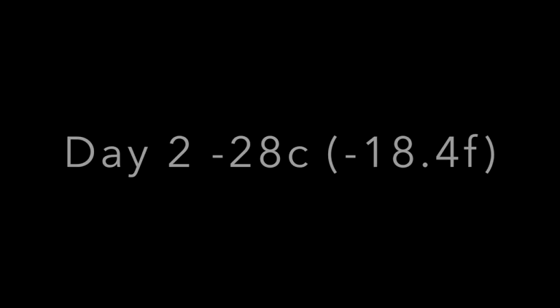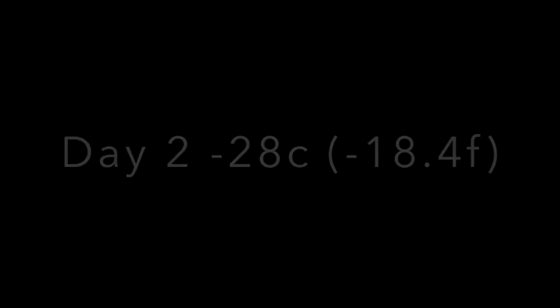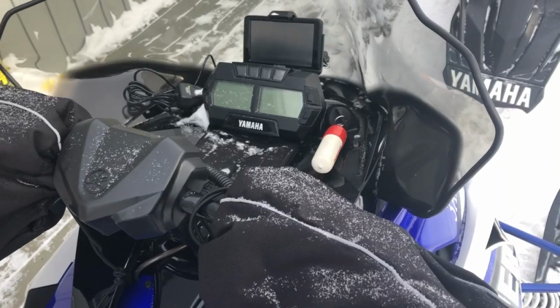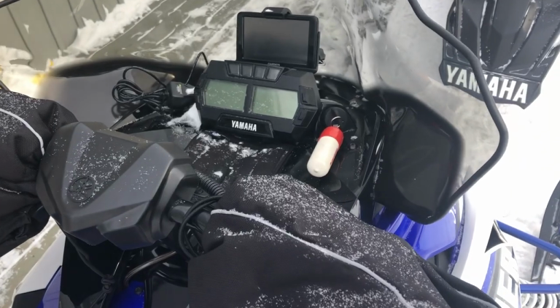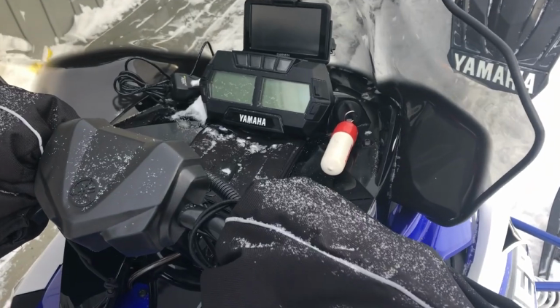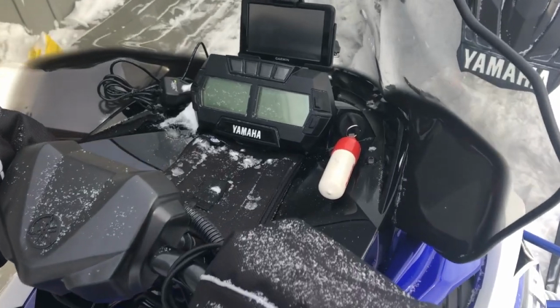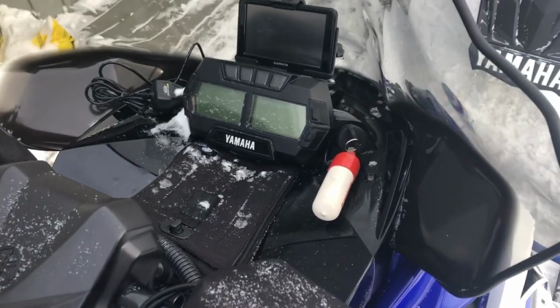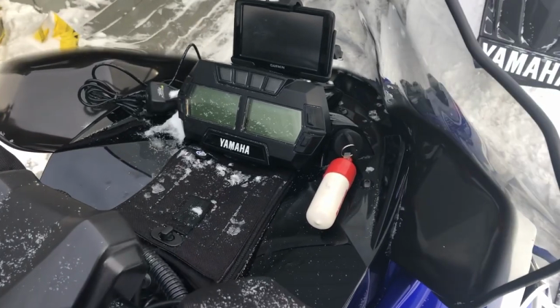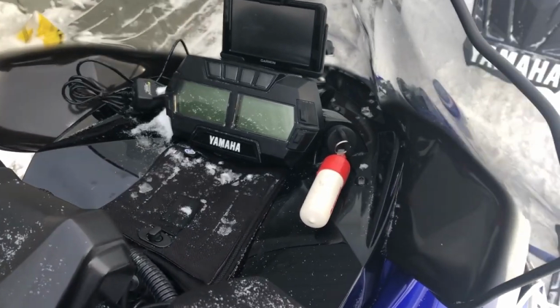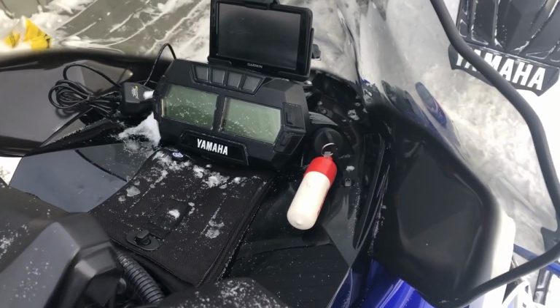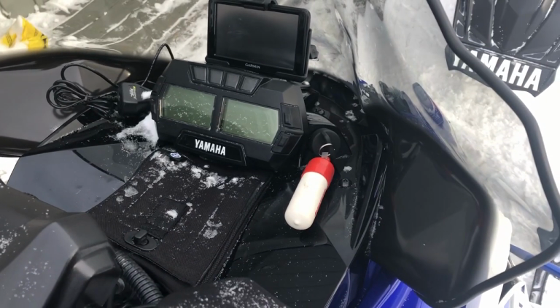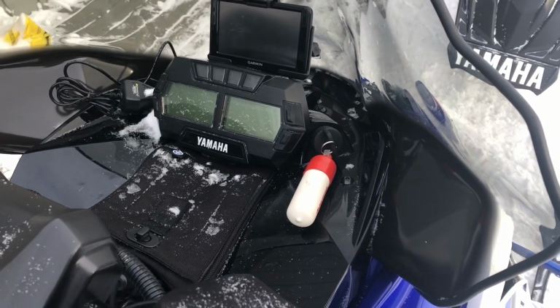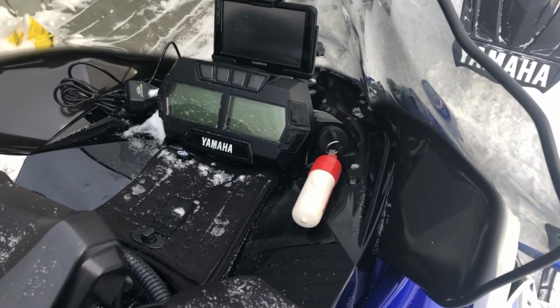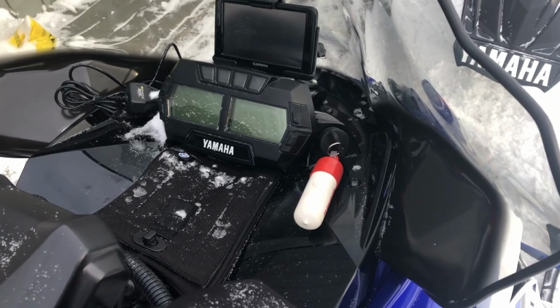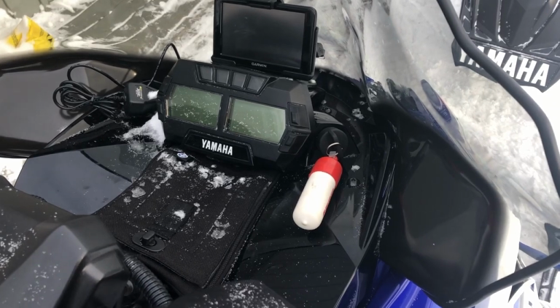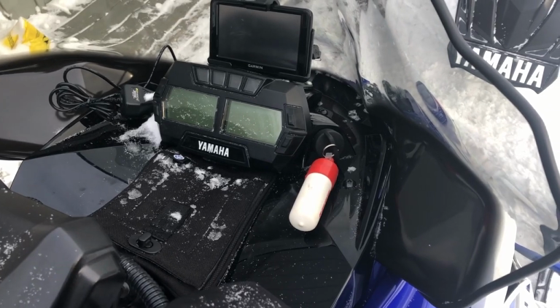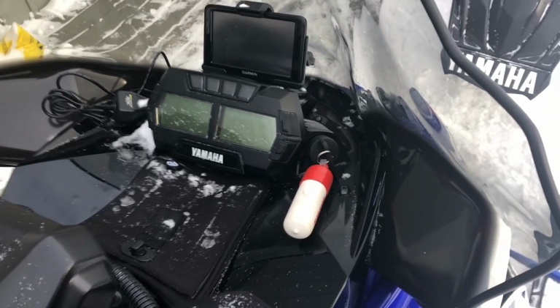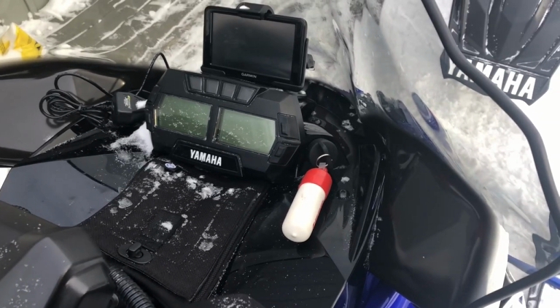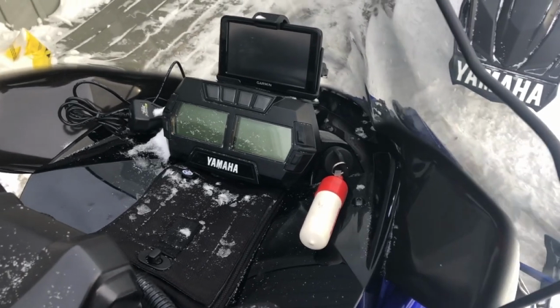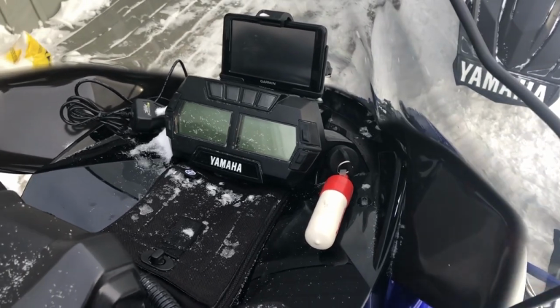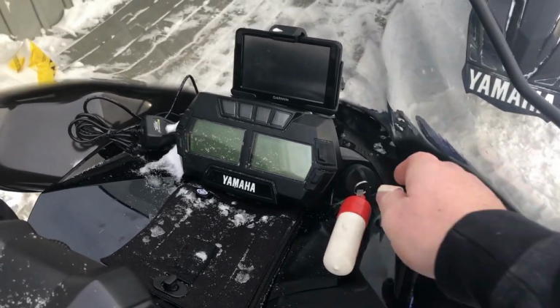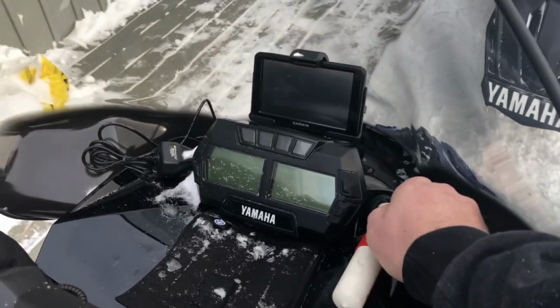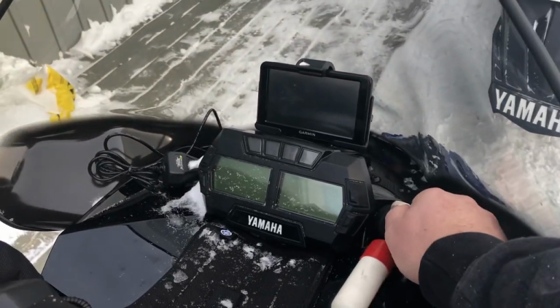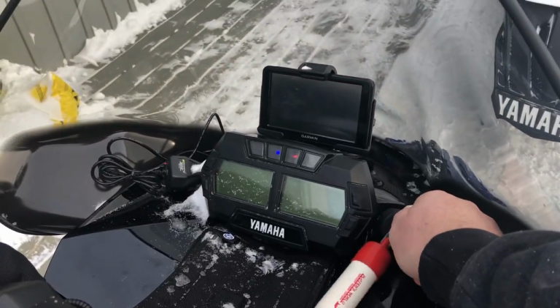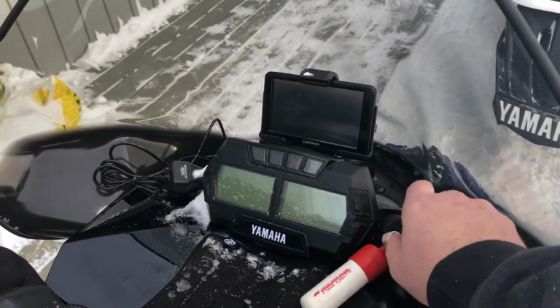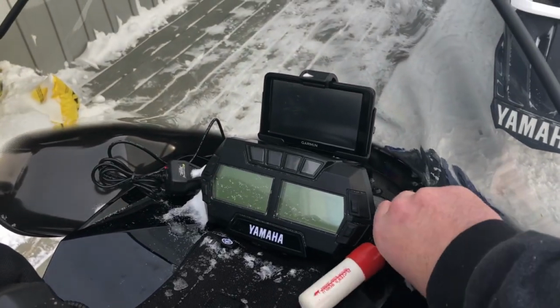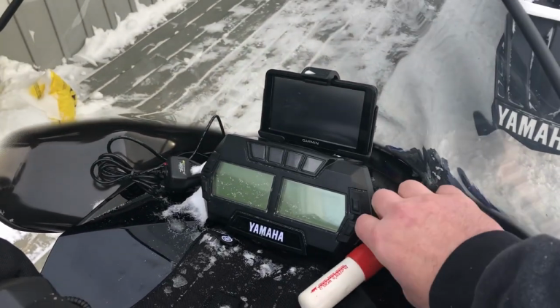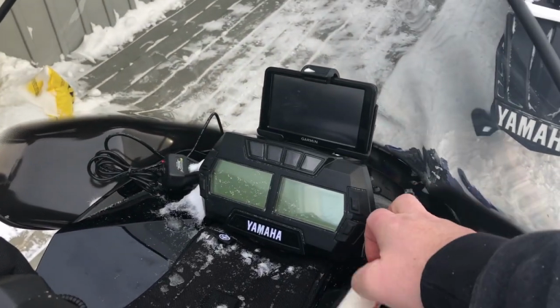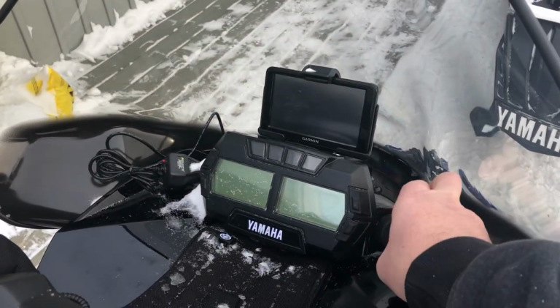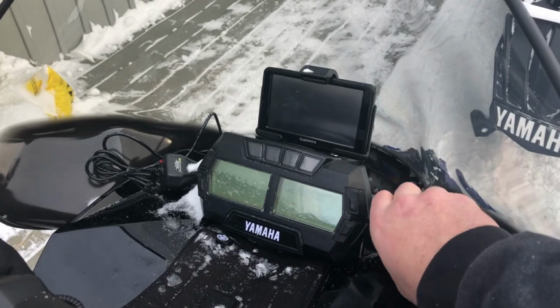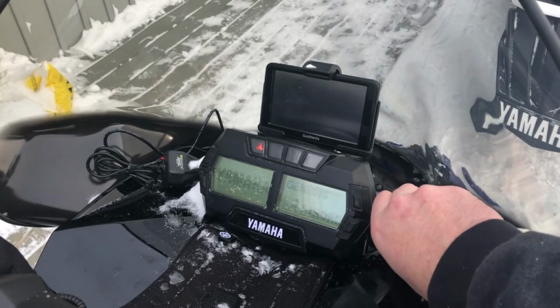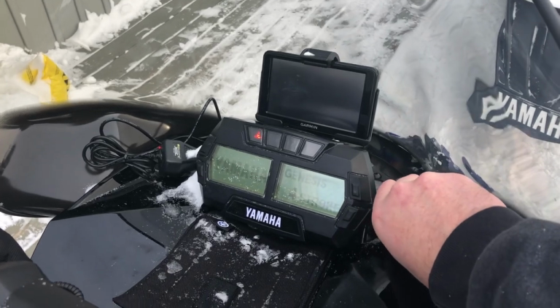Day two: negative 28, negative 34 with the windchill. Alright.